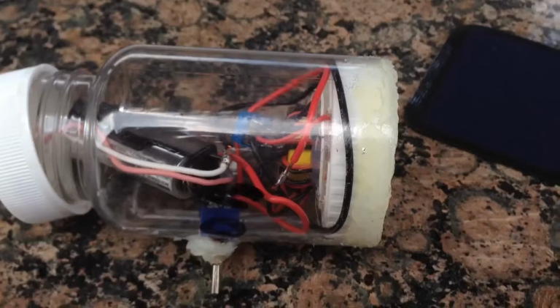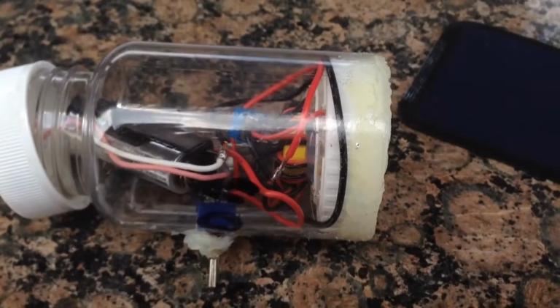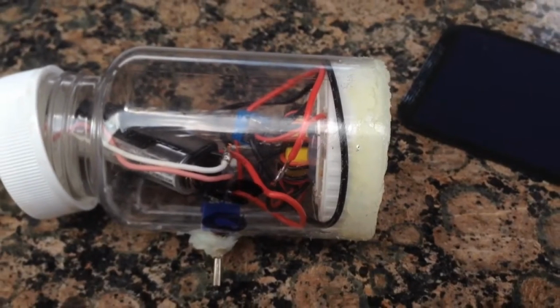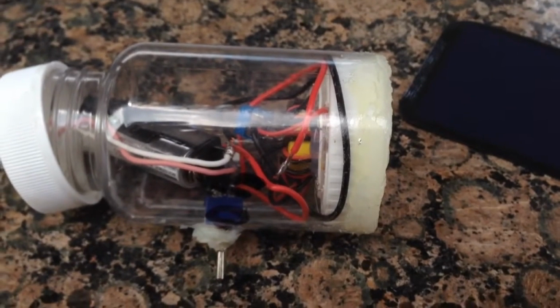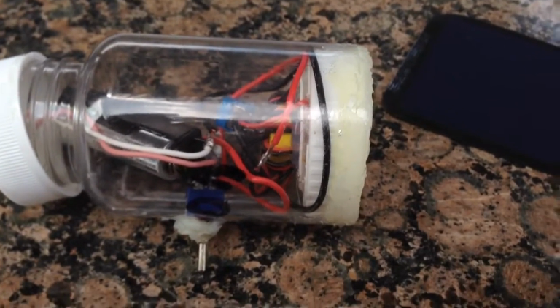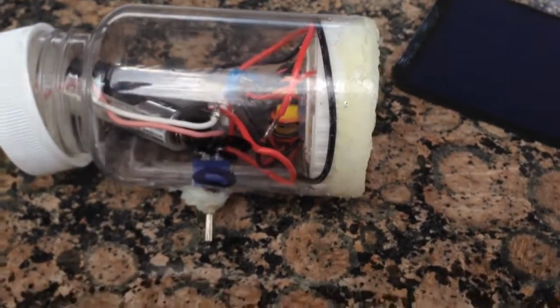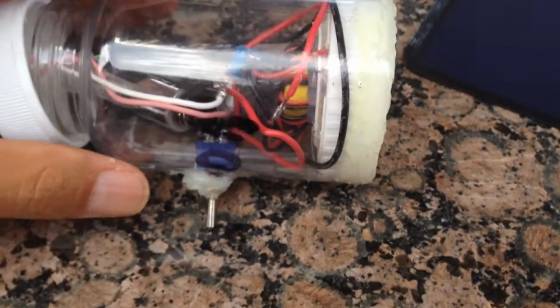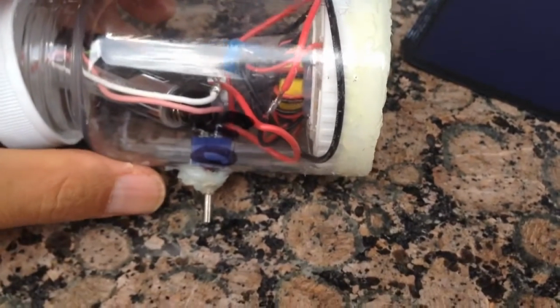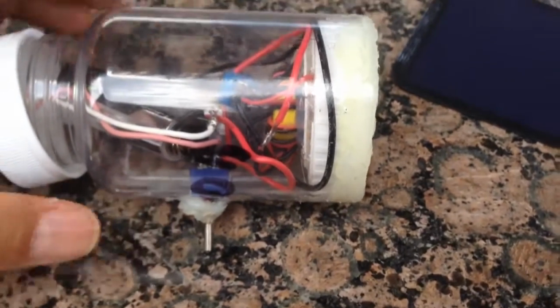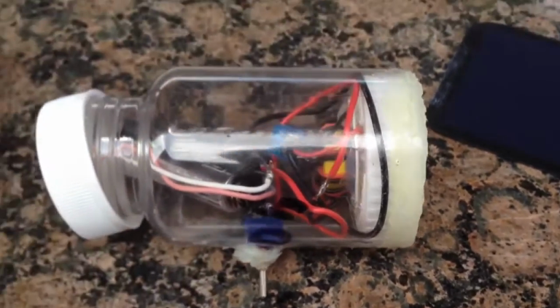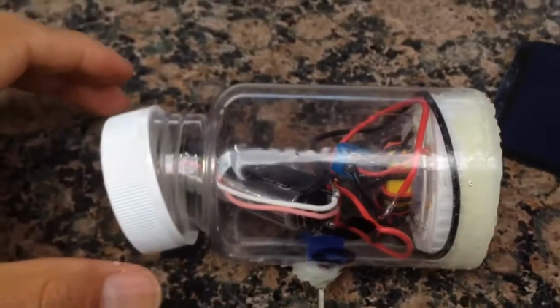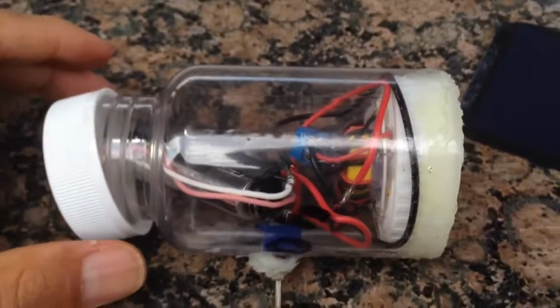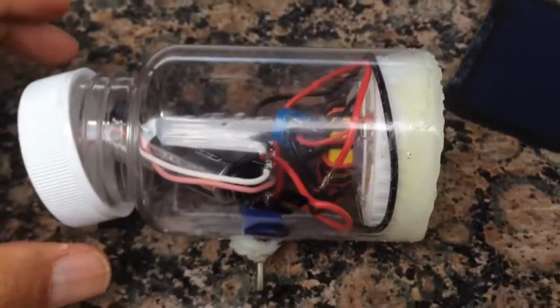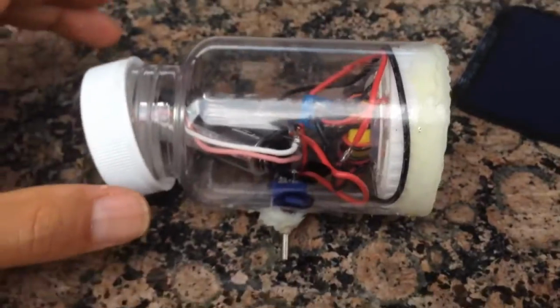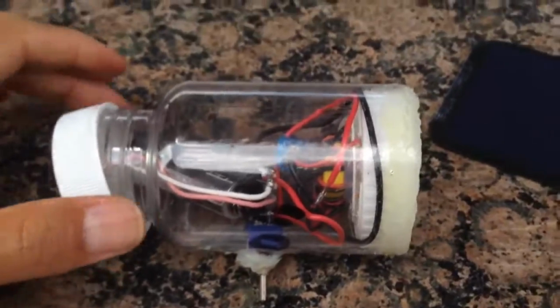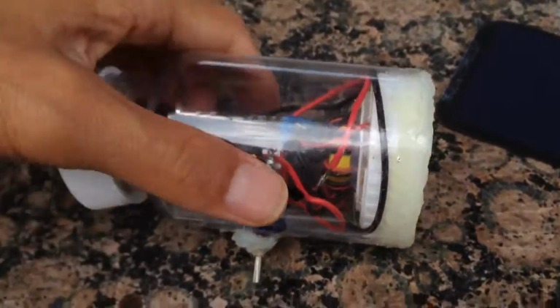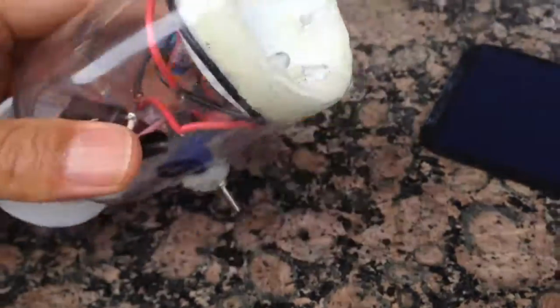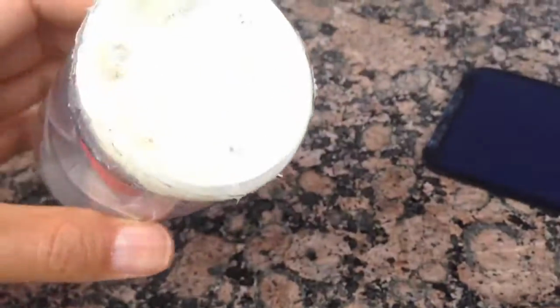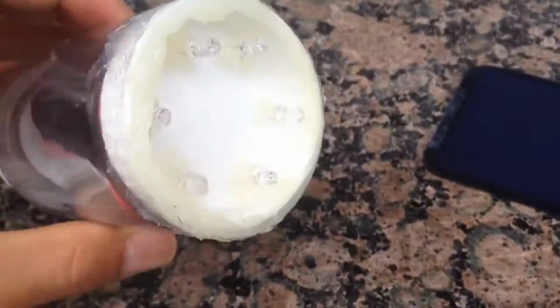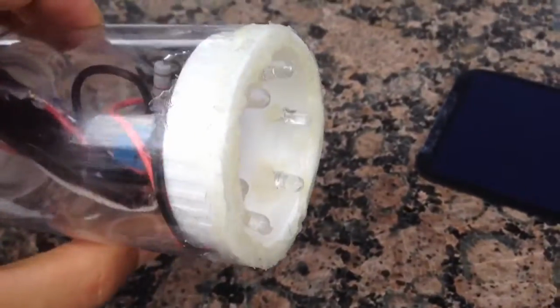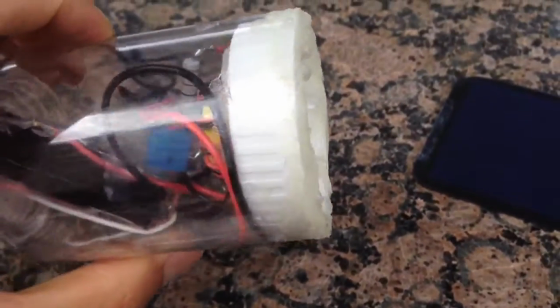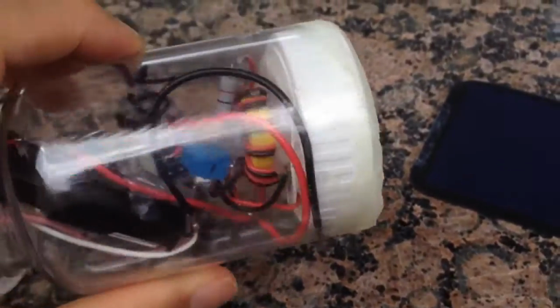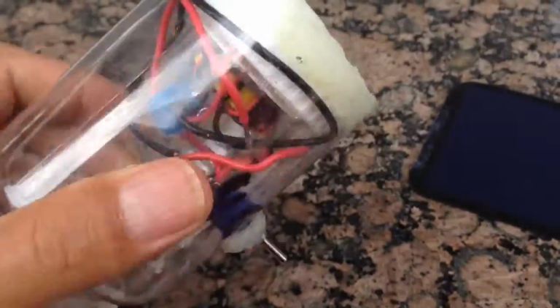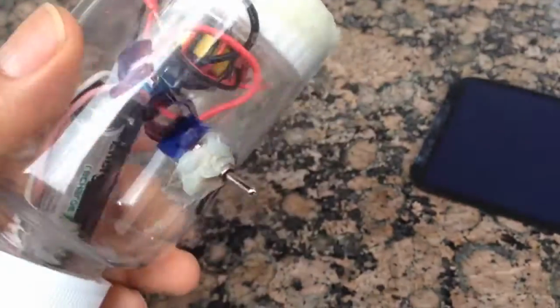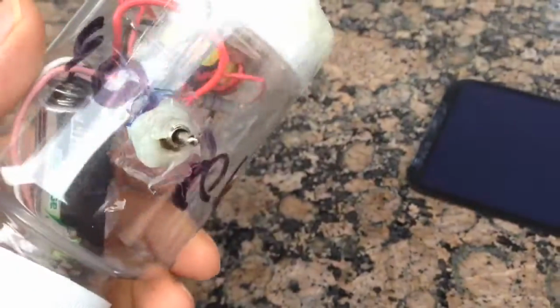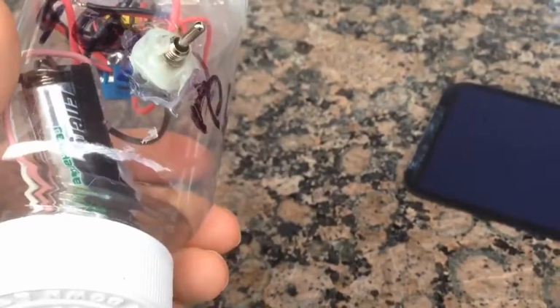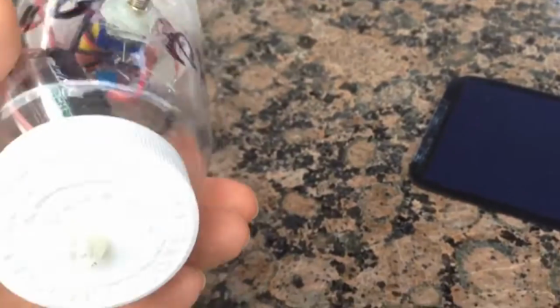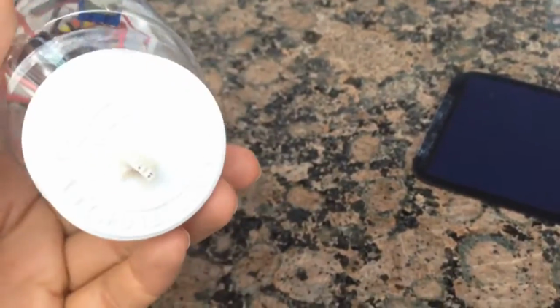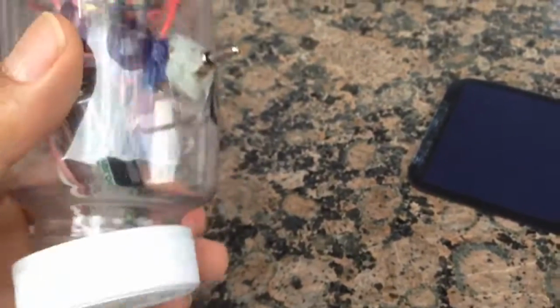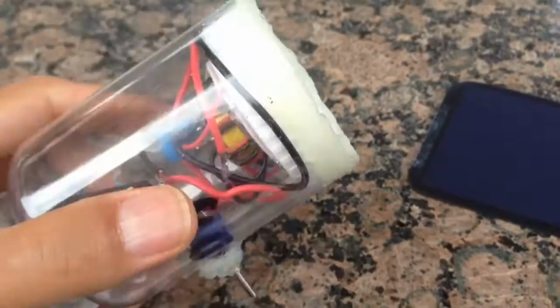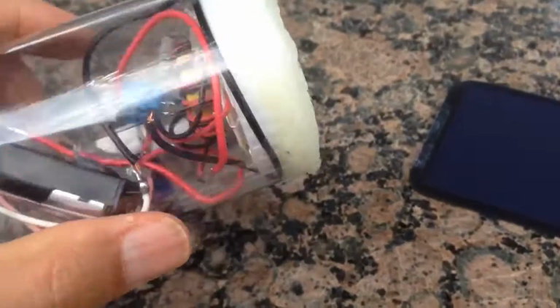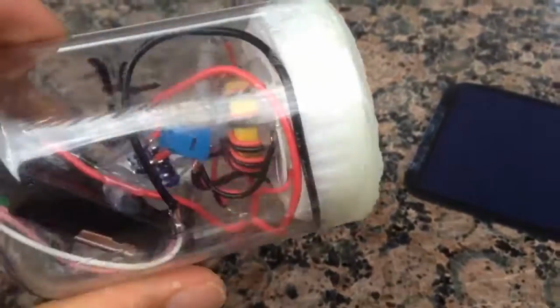Hi there and welcome to my tech channel. Today I want to show you a simple flashlight. This is a Joule Thief flashlight that runs basically forever and charges off of solar cells.